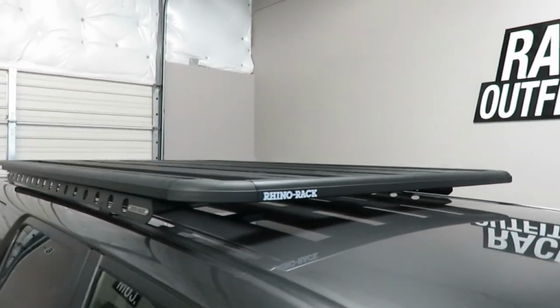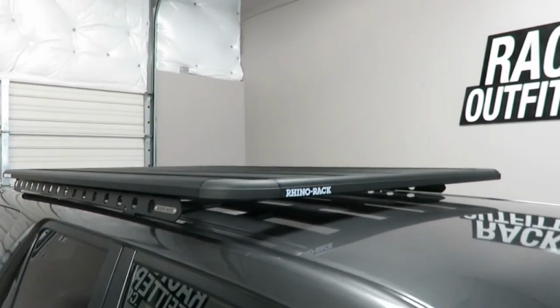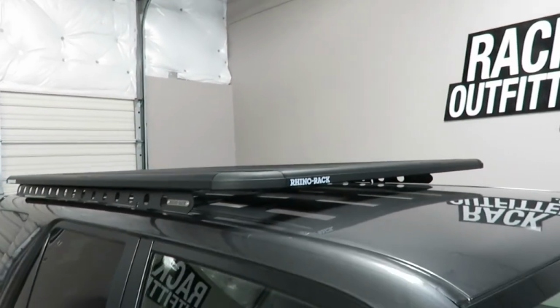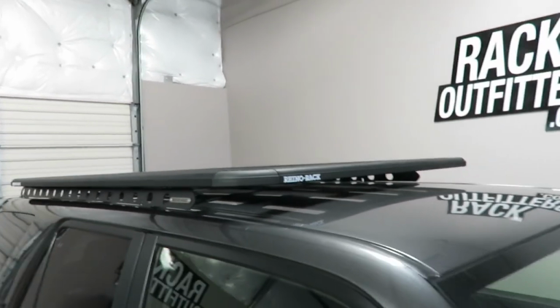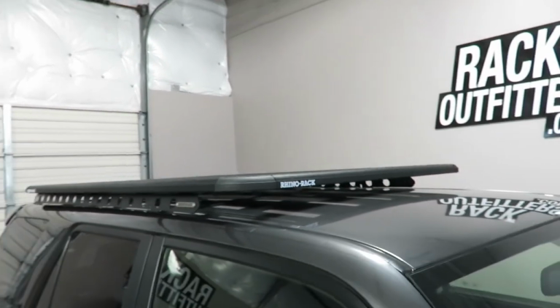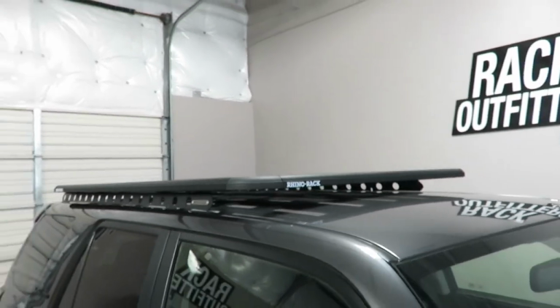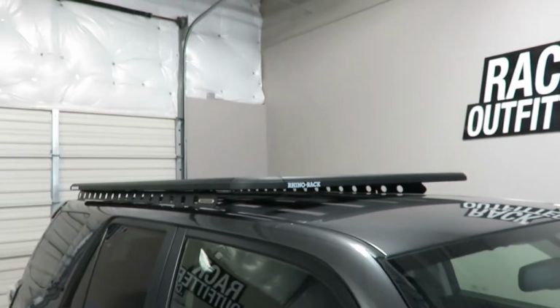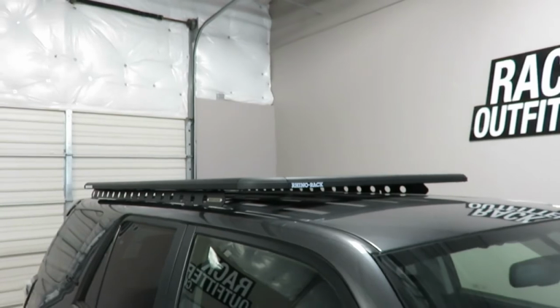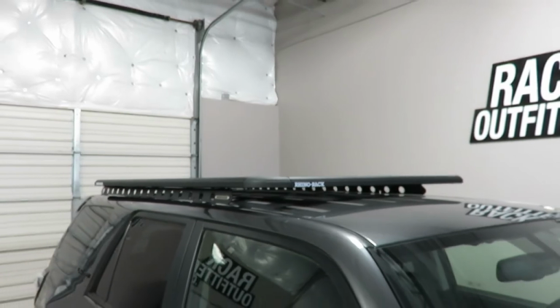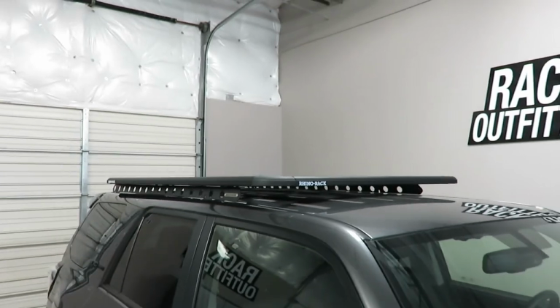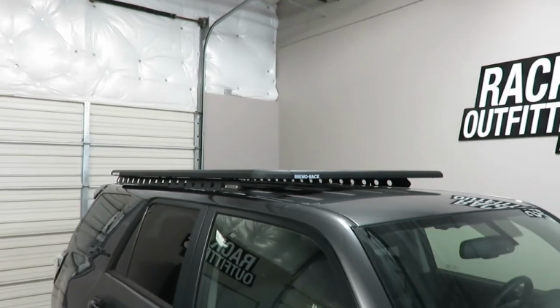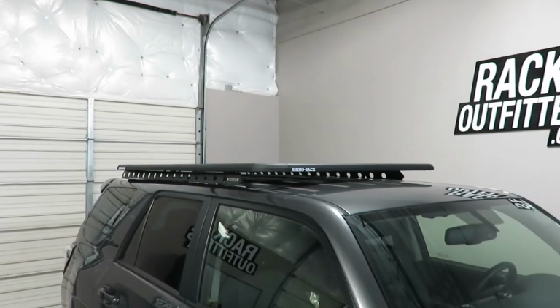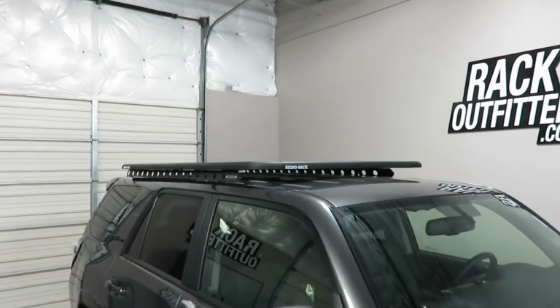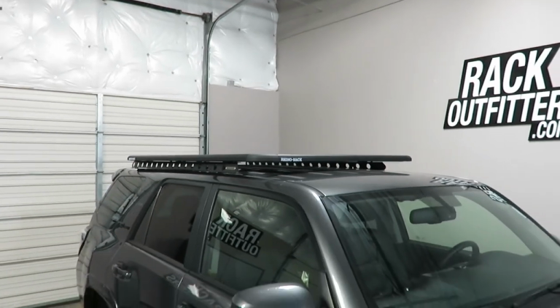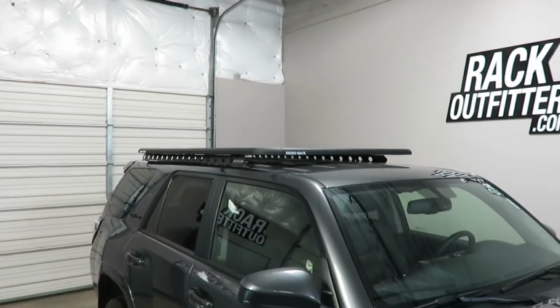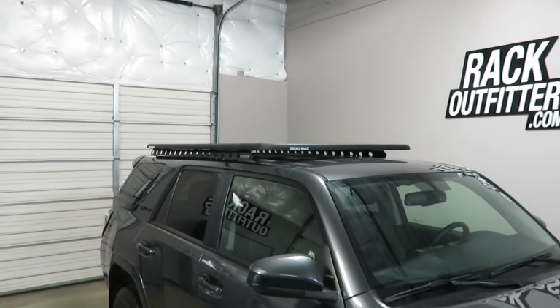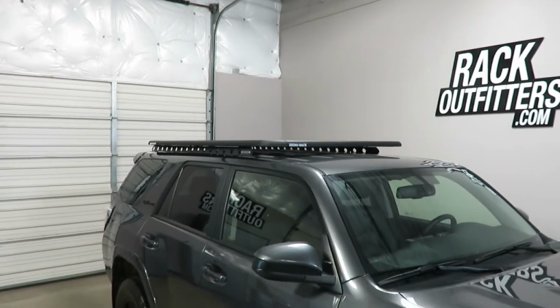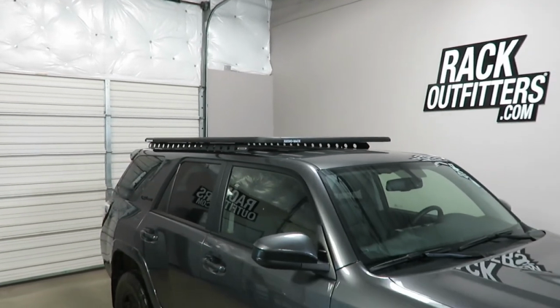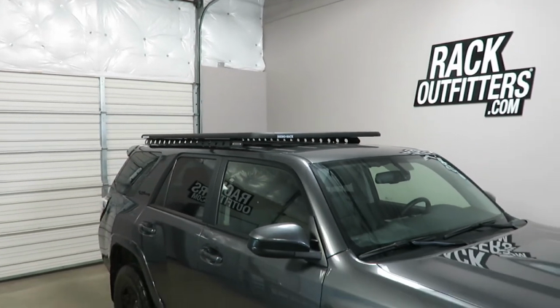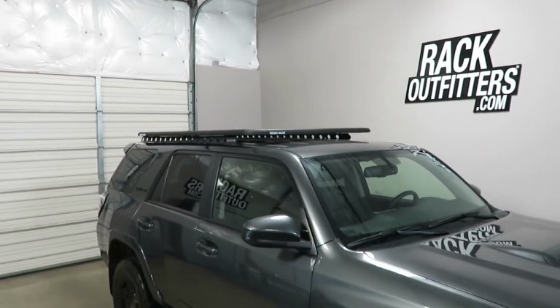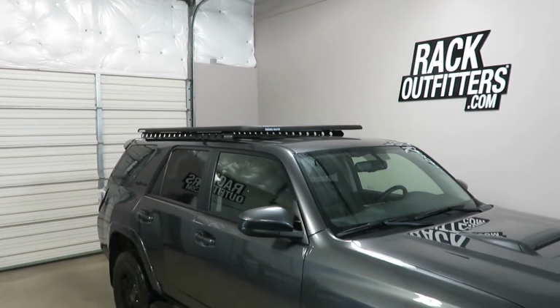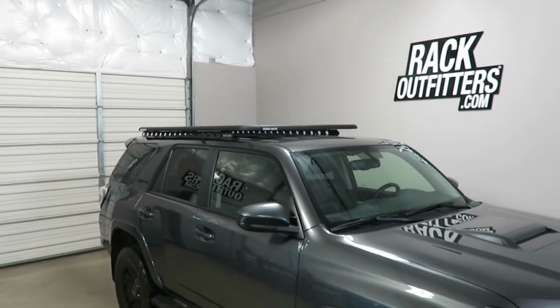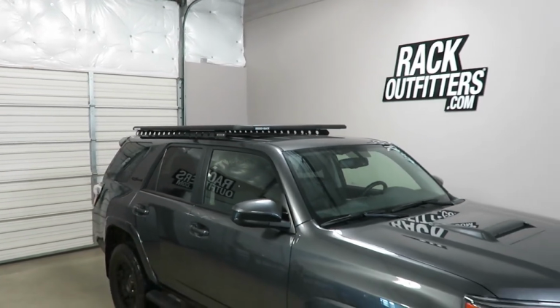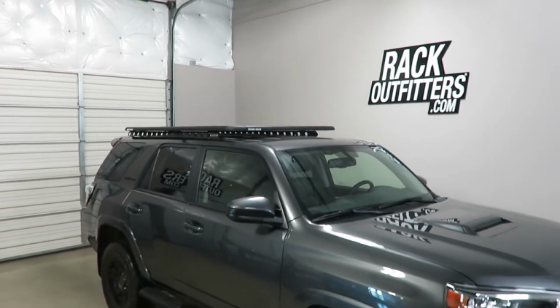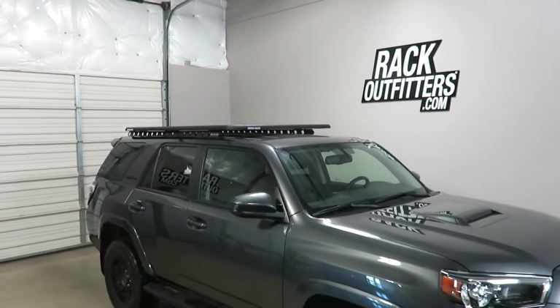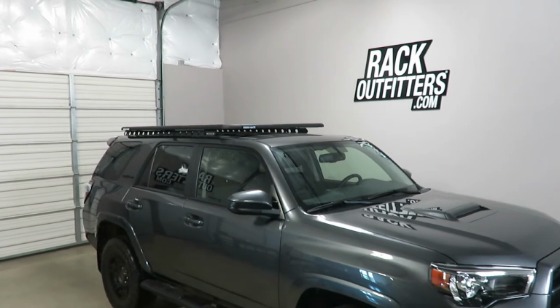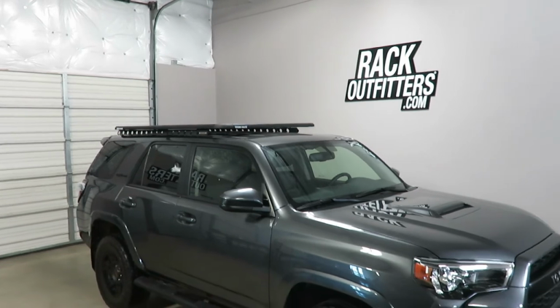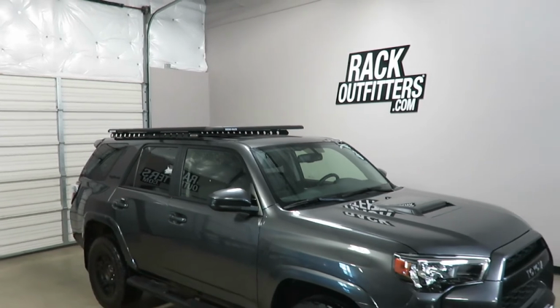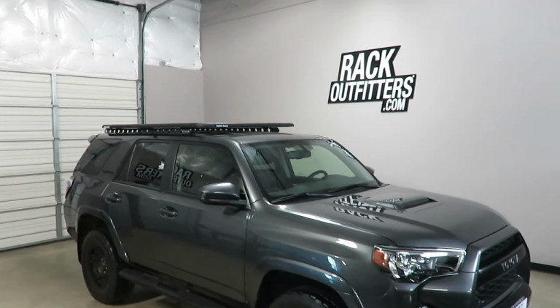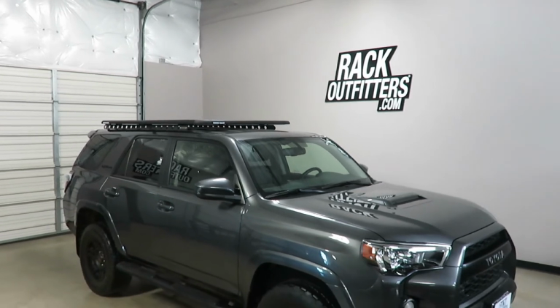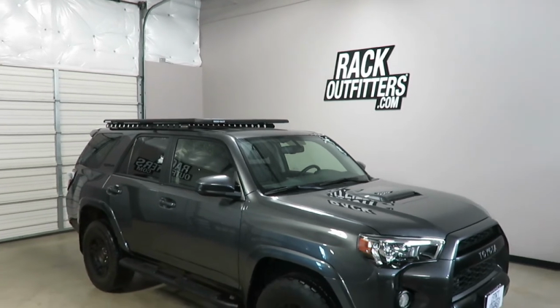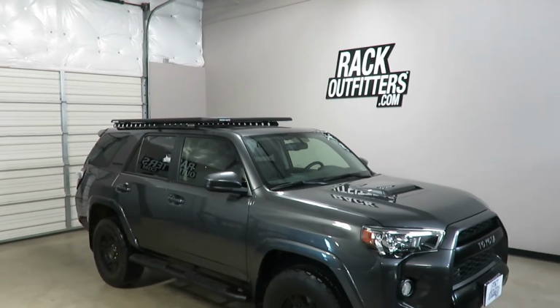This product and the full line of Rhino Rack products are available at rackoutfitters.com. Please visit our site for complete details, pricing, and our promotions.